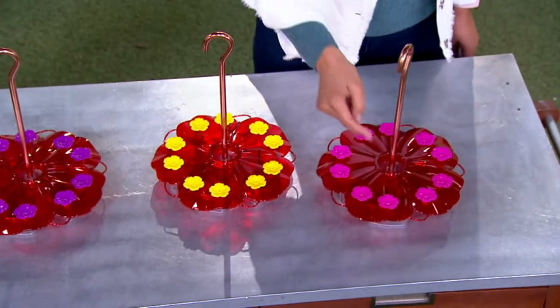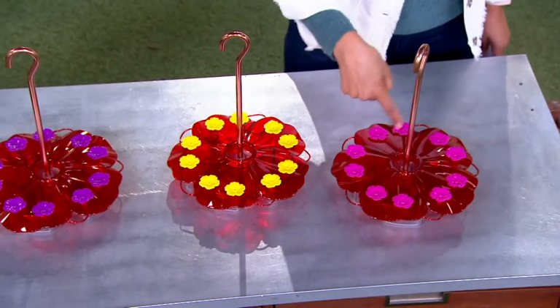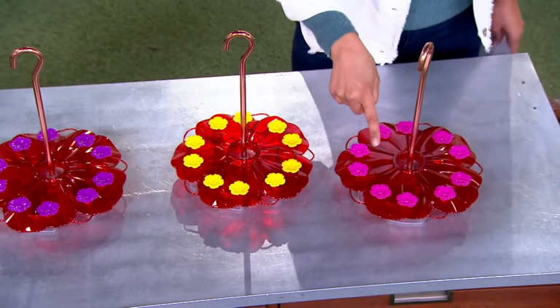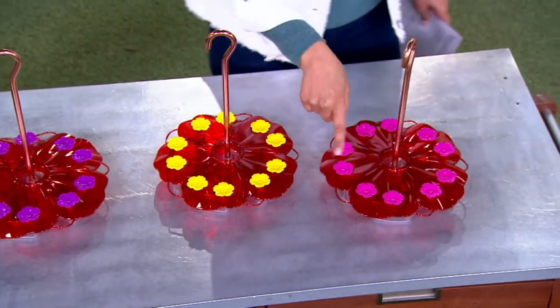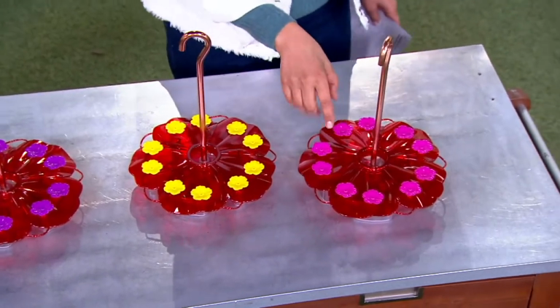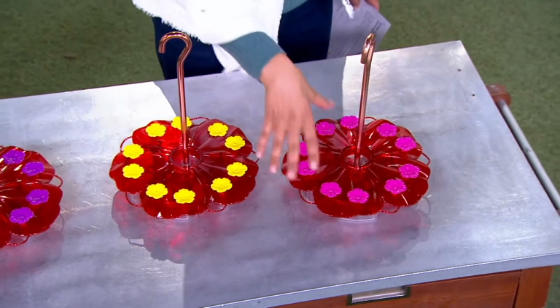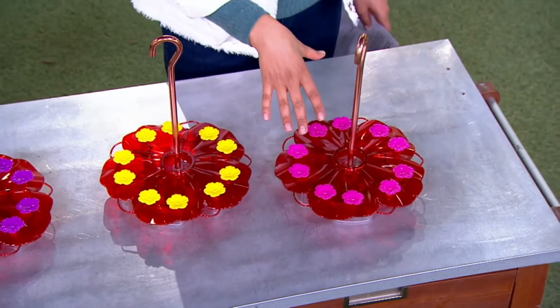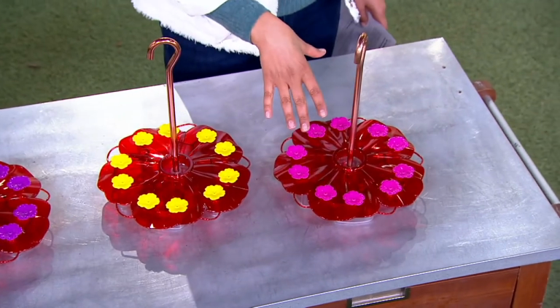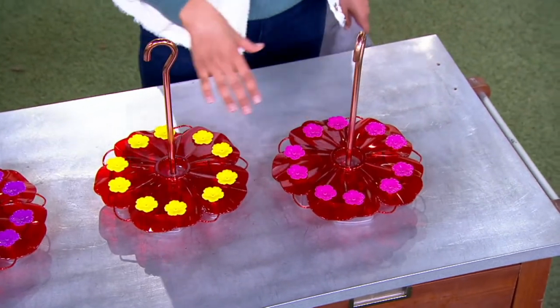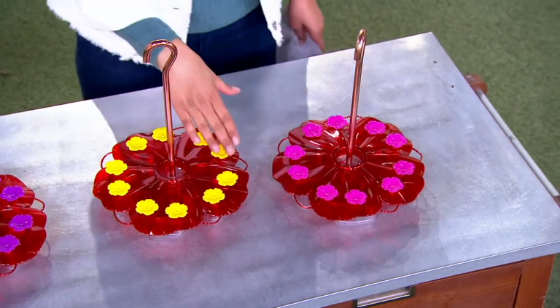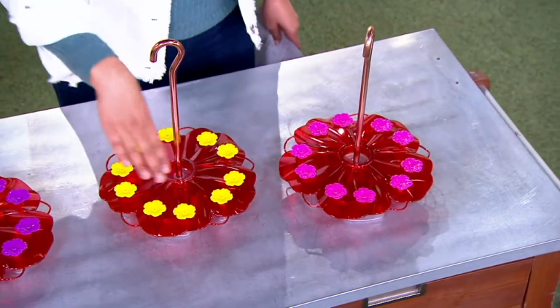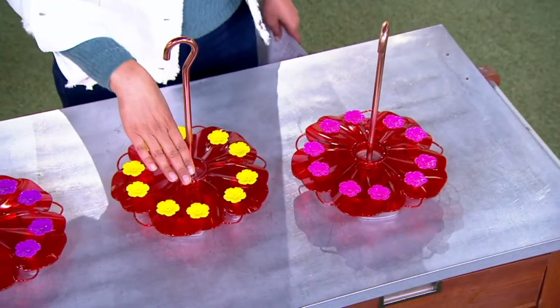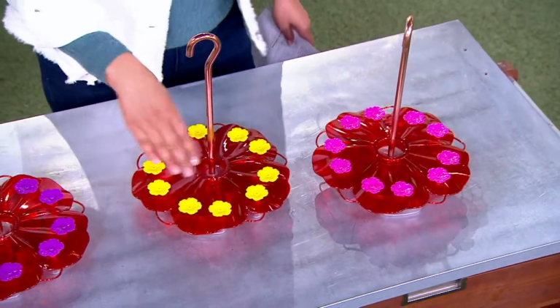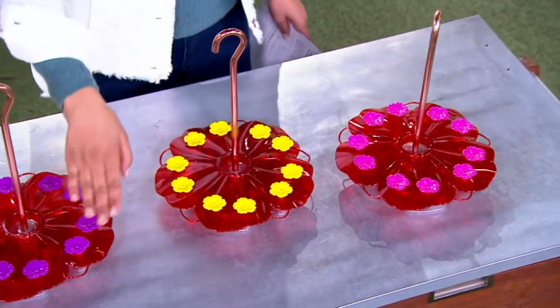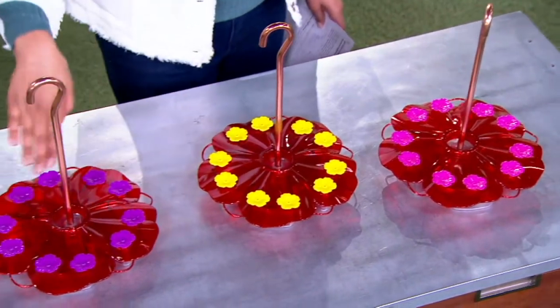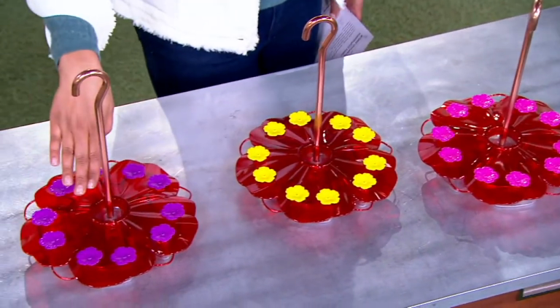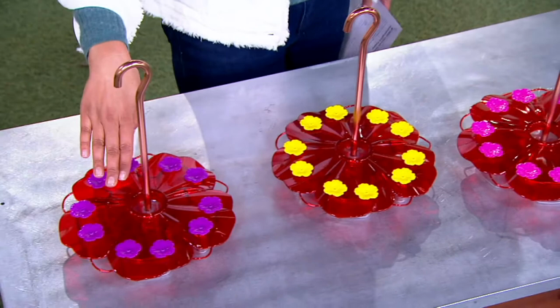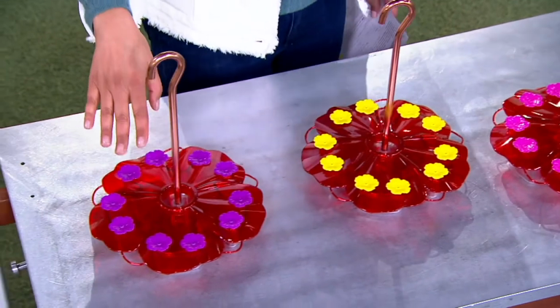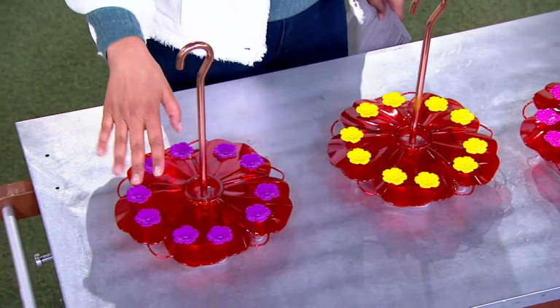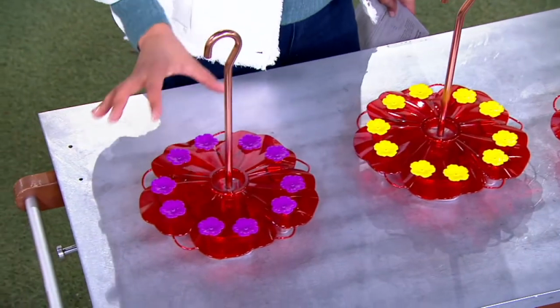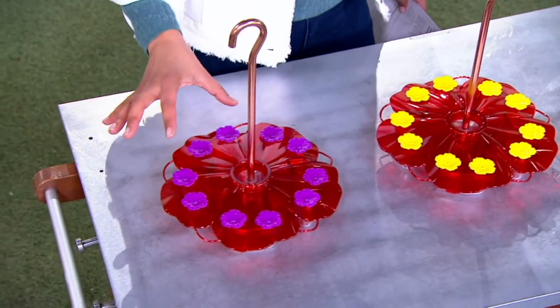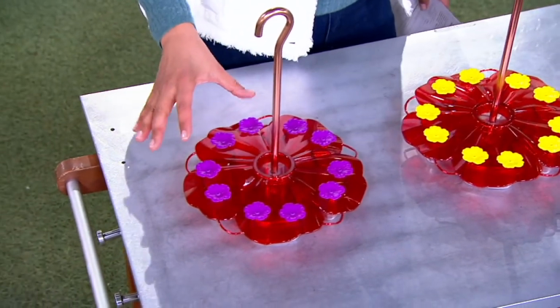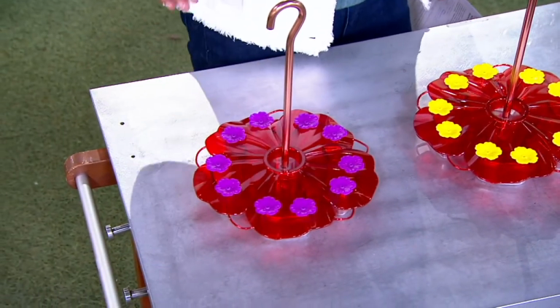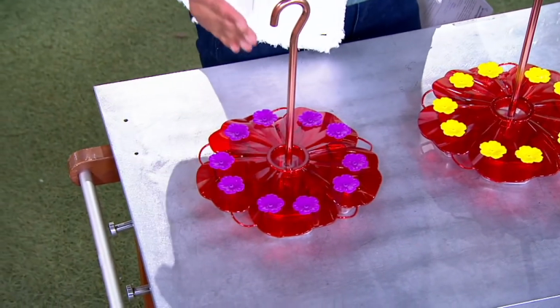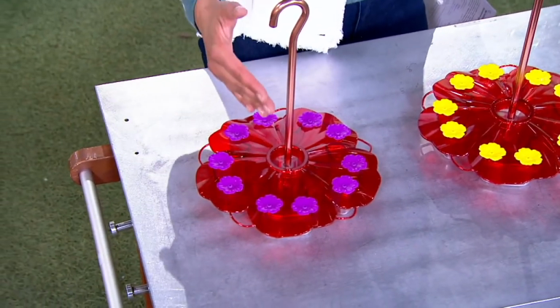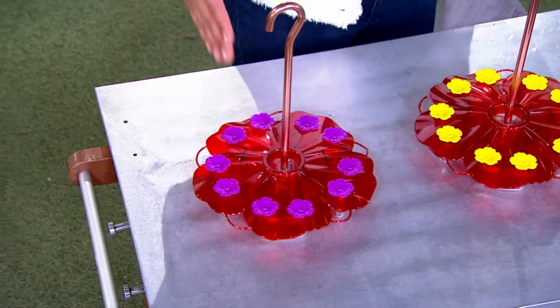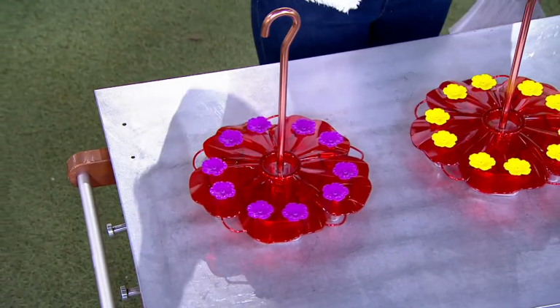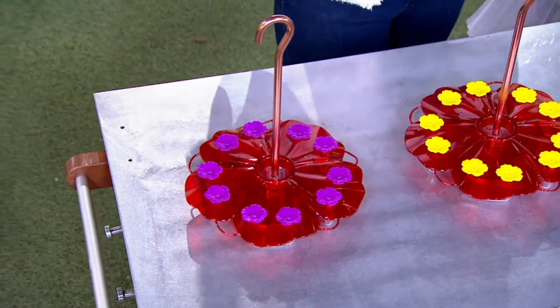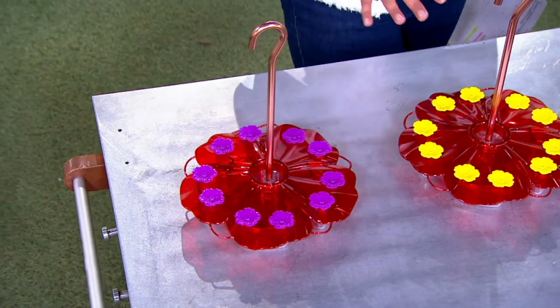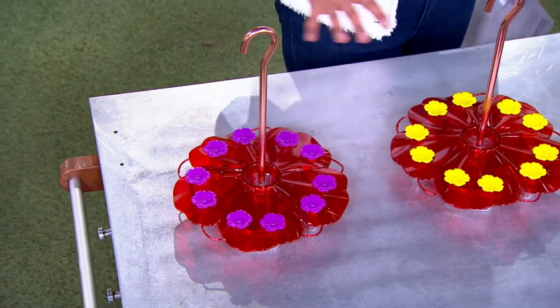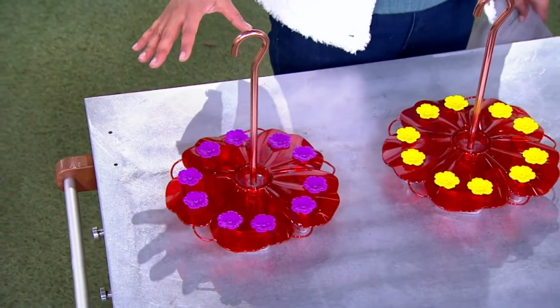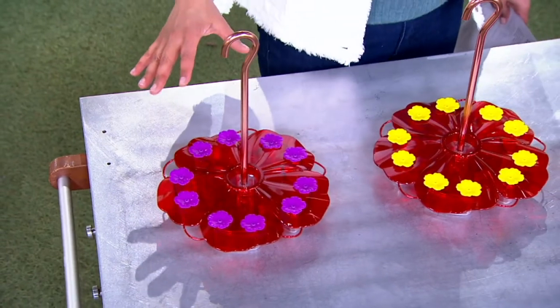So this is the pink, and as you can see it's in the shape of a hibiscus. Here is the yellow, and here is the purple. You just let us know which color or which colors you want — maybe you want to get one for the front and one for the back, depending upon what kind of acreage you're talking about.